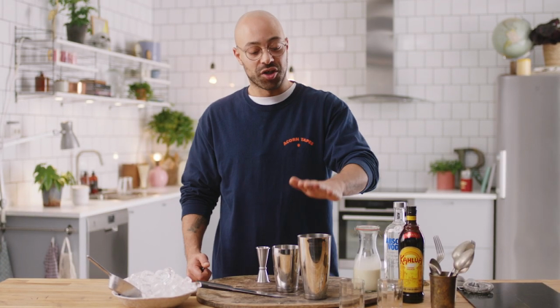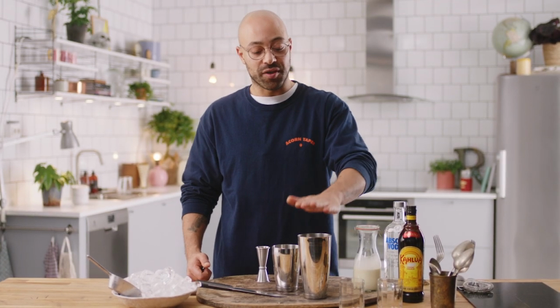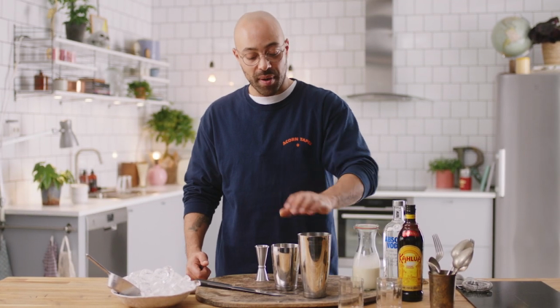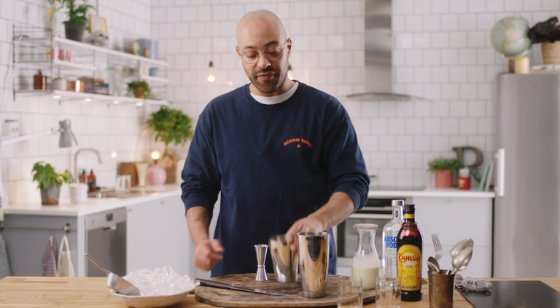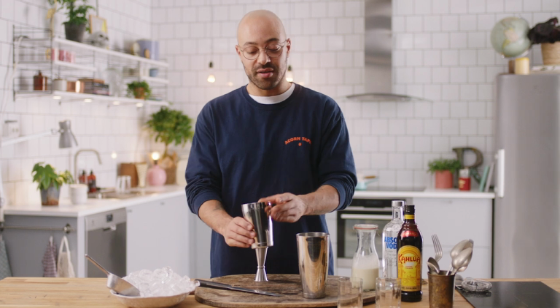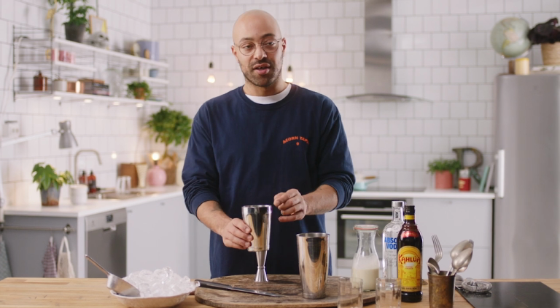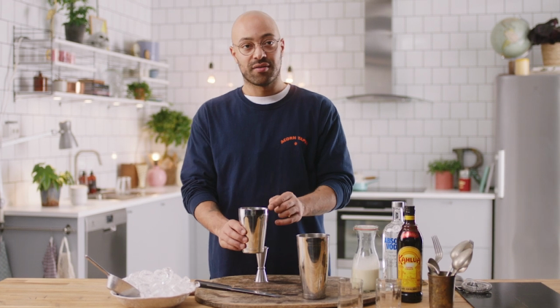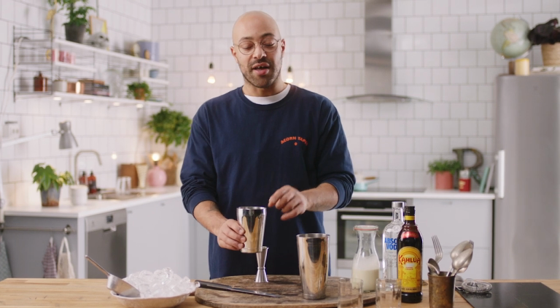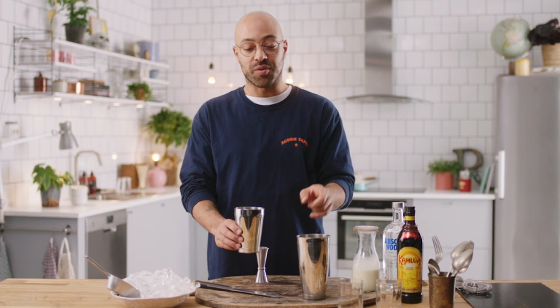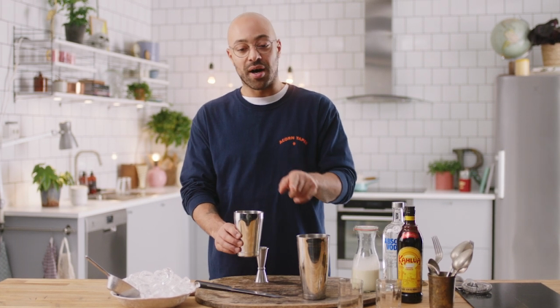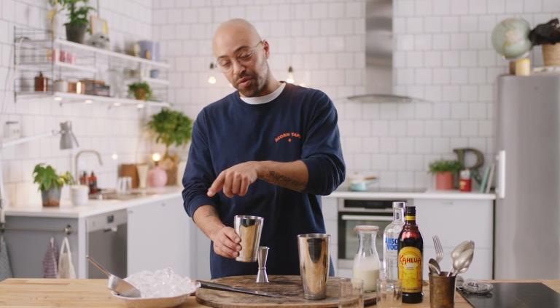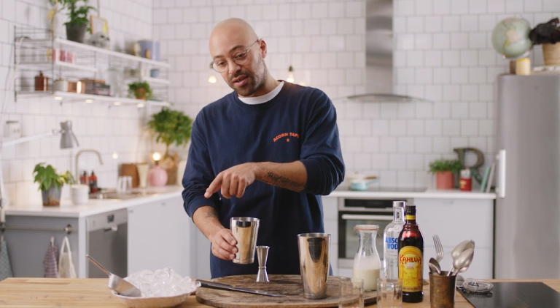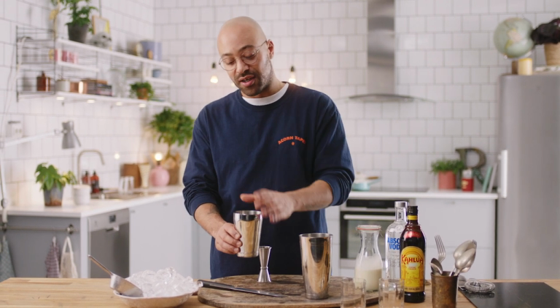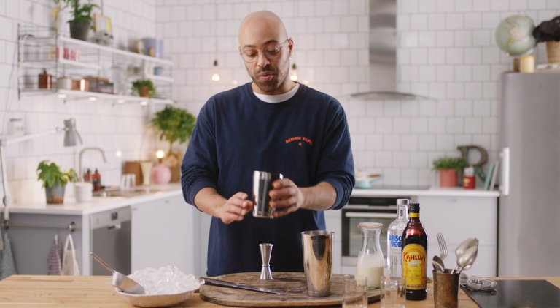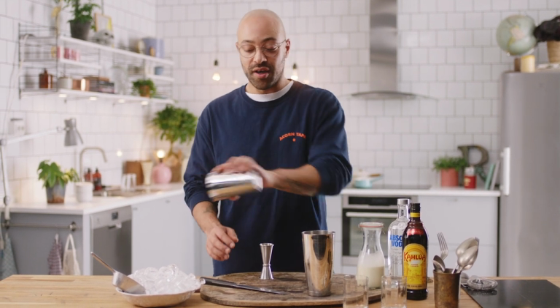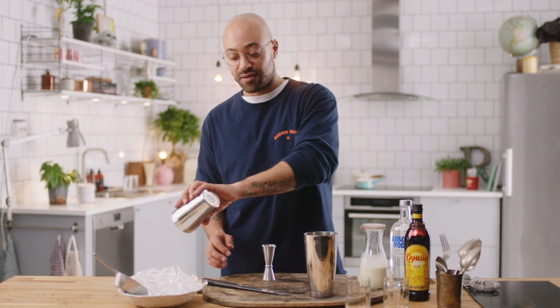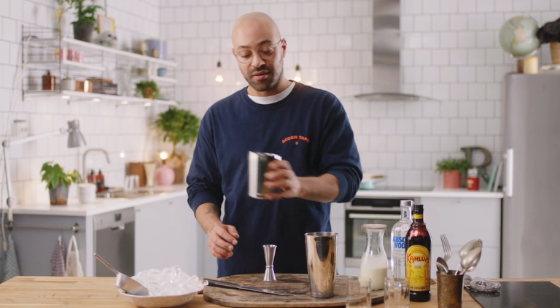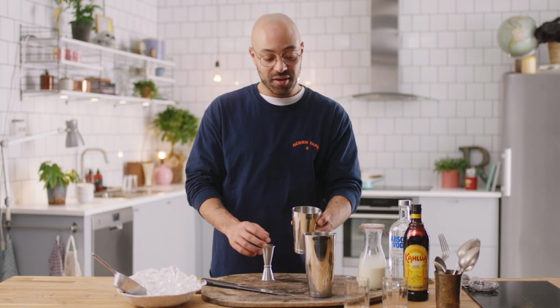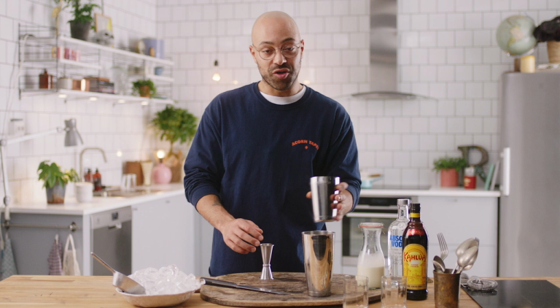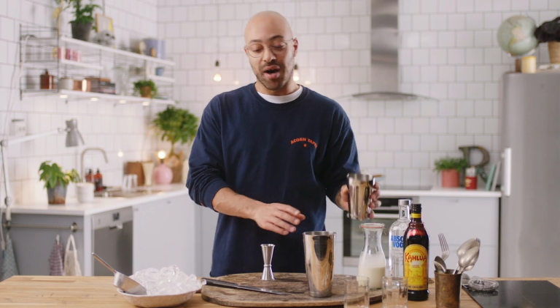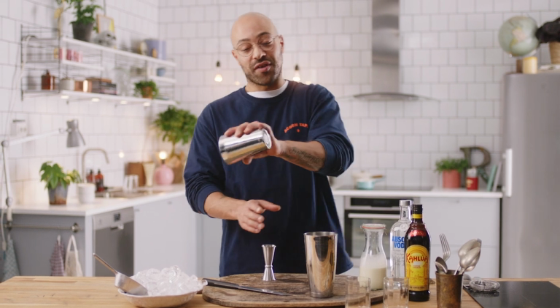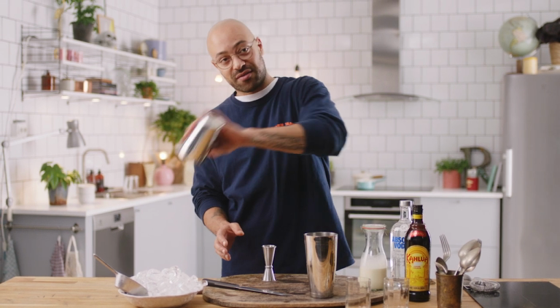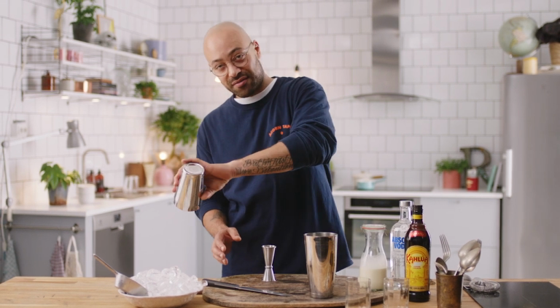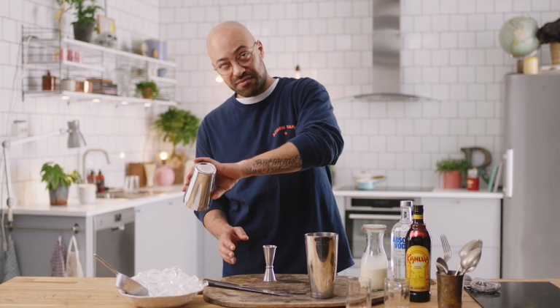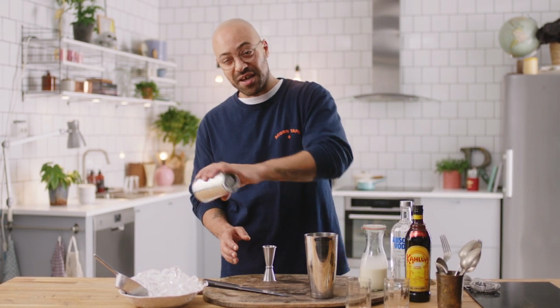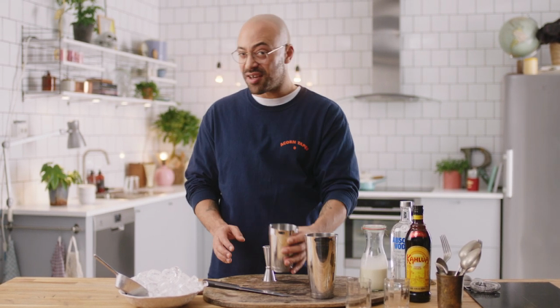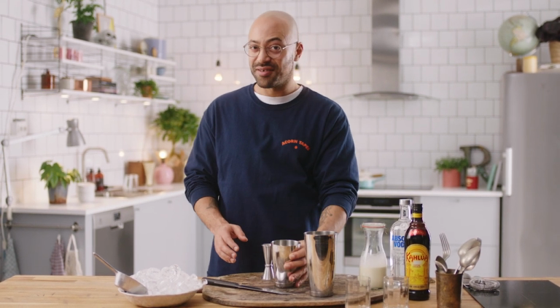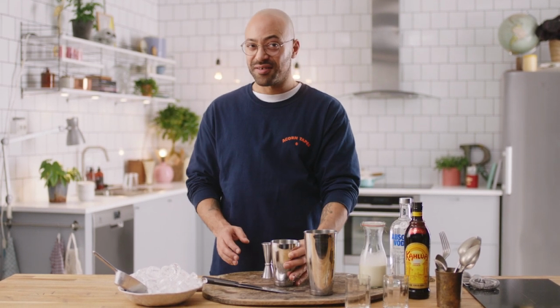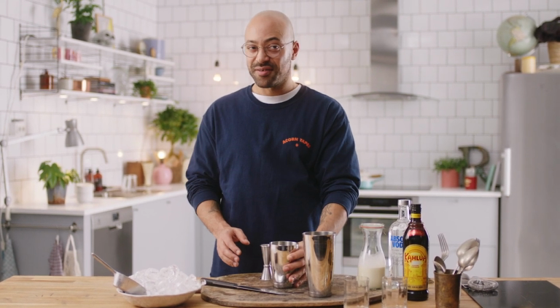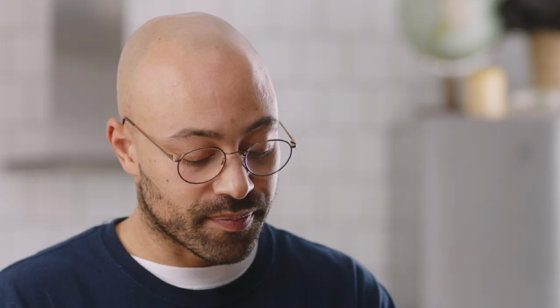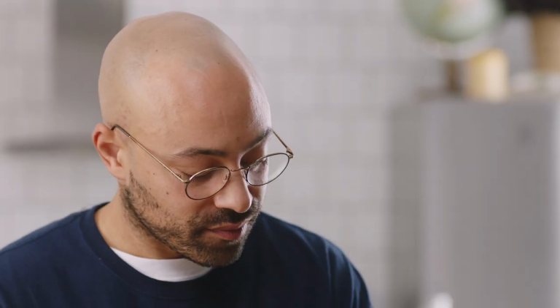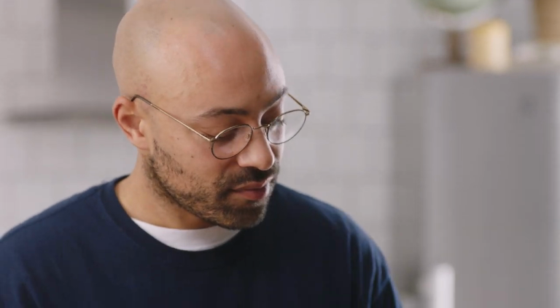So if it's one part of this, and then it says one part, two parts — it's one of this, and then two parts of this. Does that make sense? That makes sense, that seems fairly straightforward.